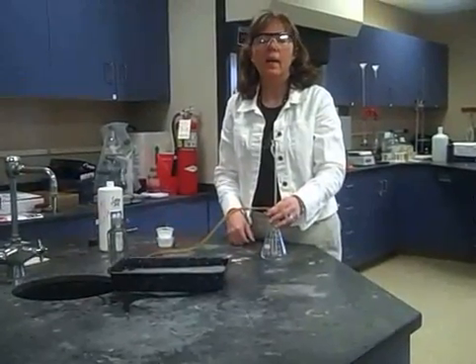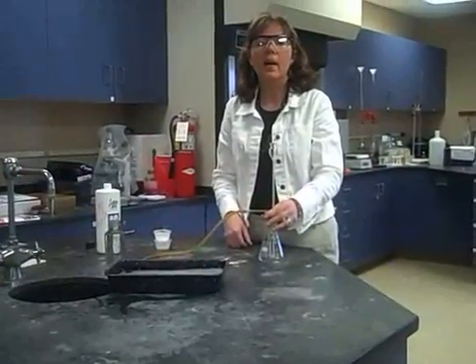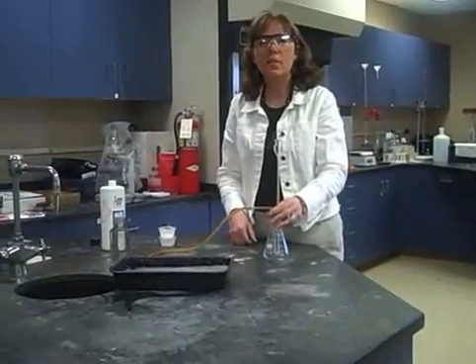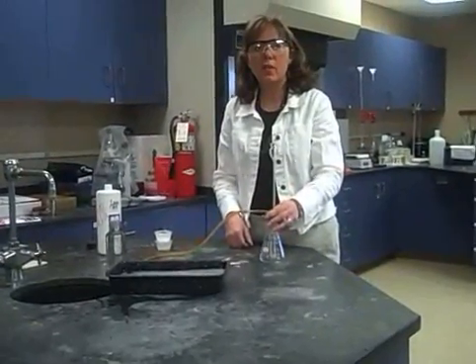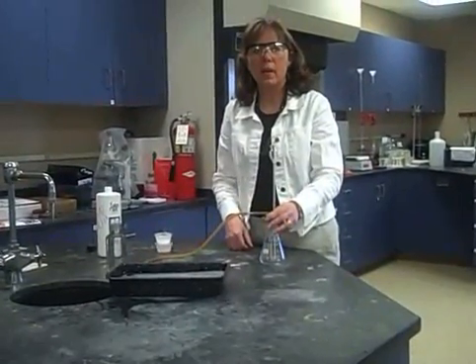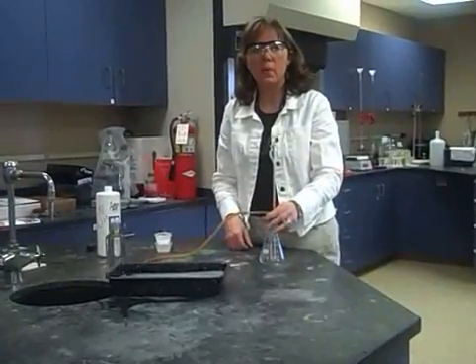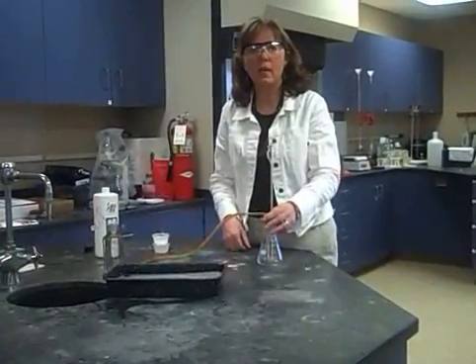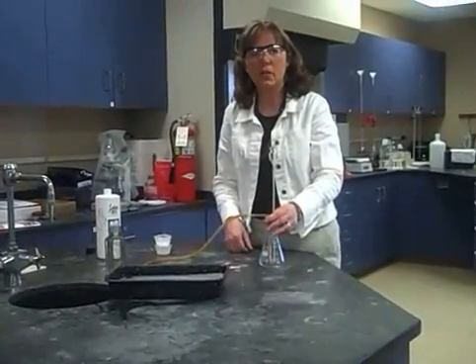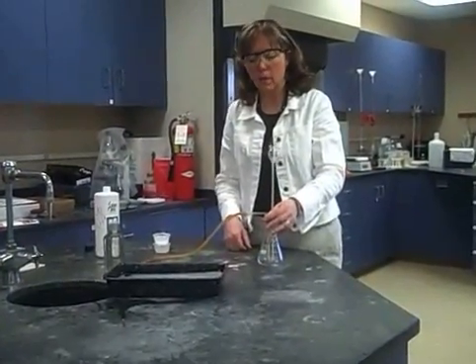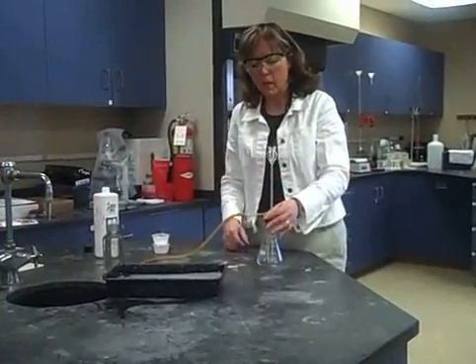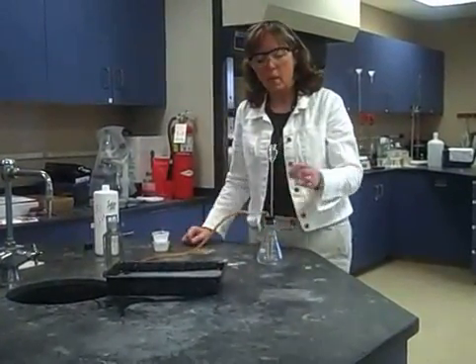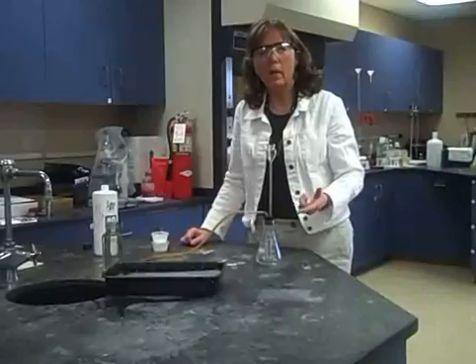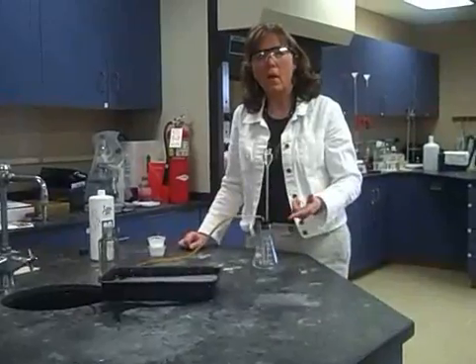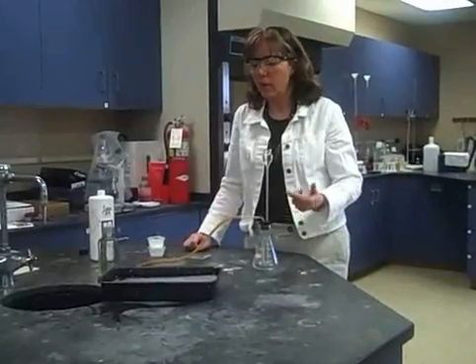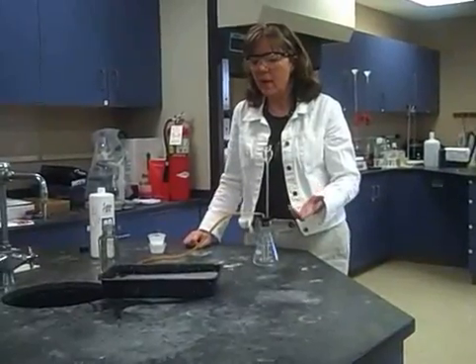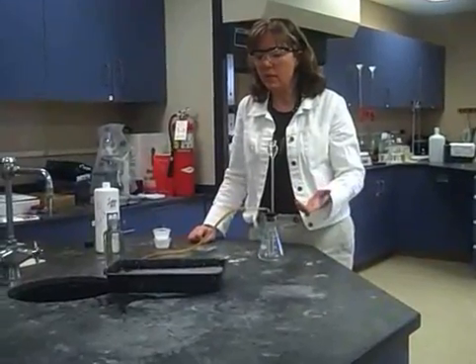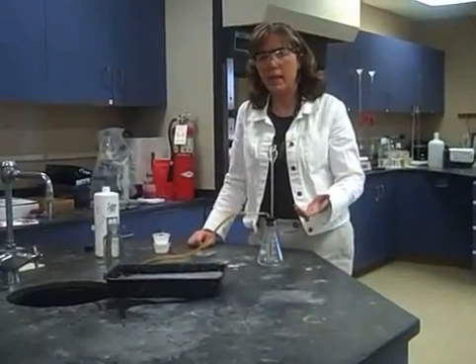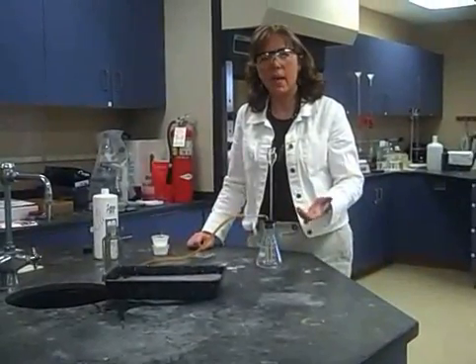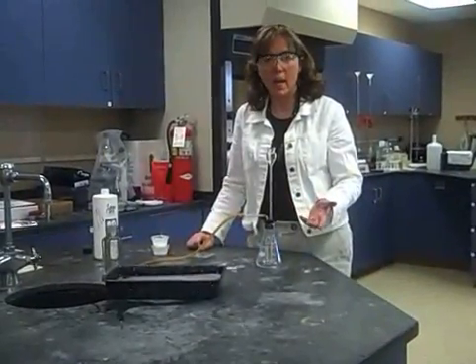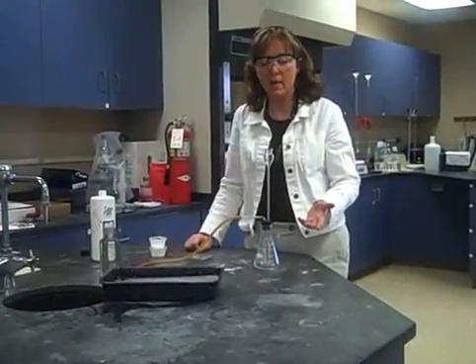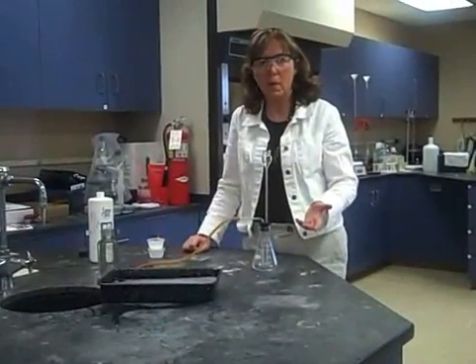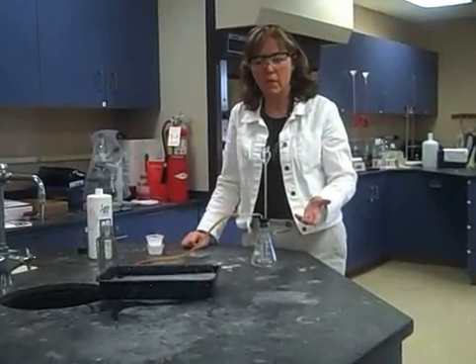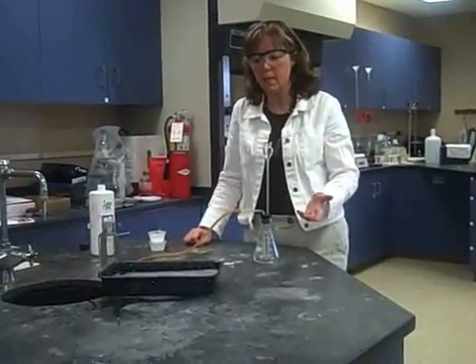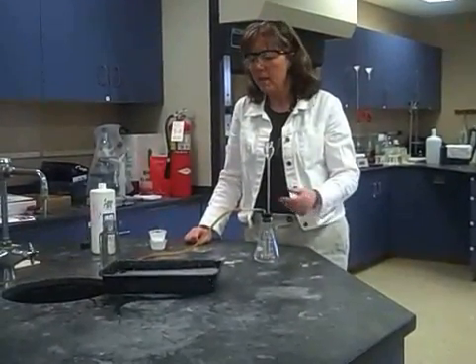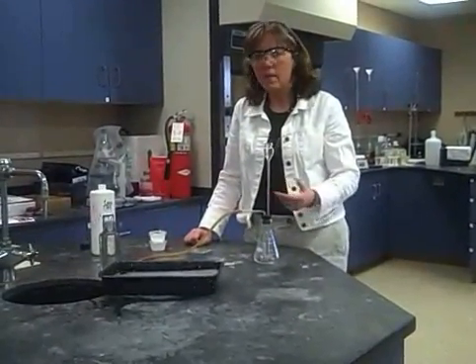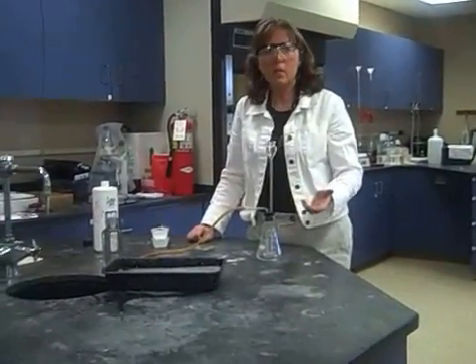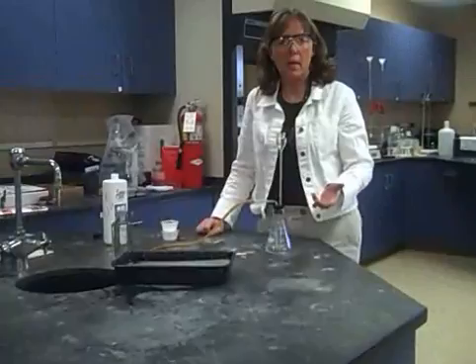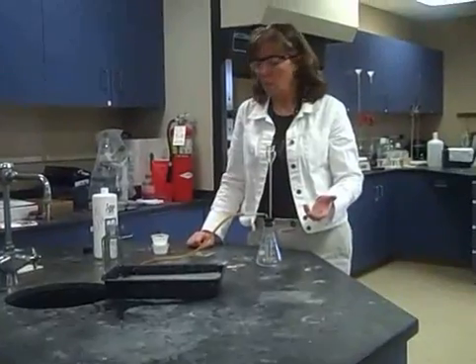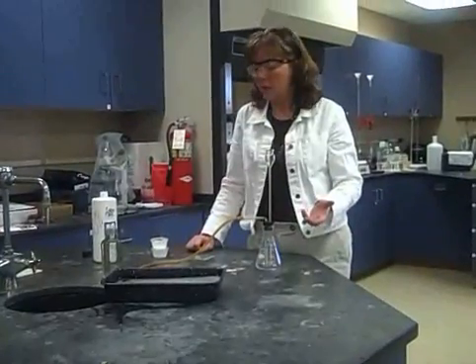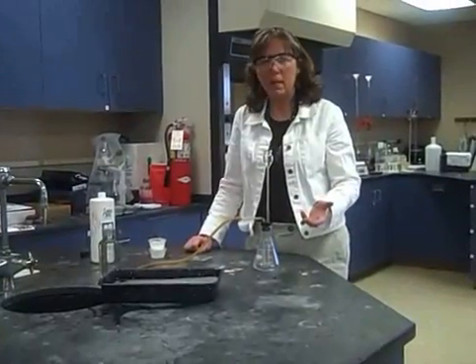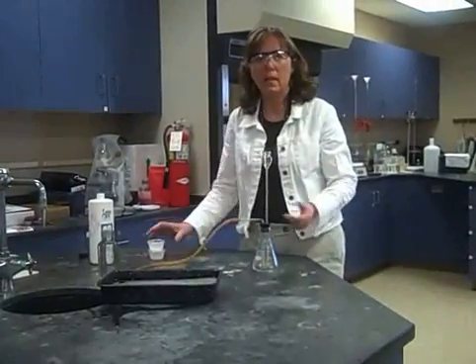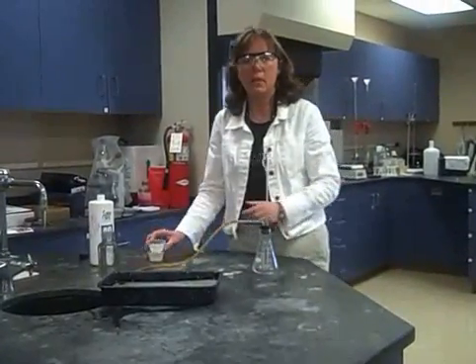Hi, this is Janice Crowley with Wichita Collegiate School. We're going to go over how to collect a gas by water displacement. This is the one in which we're going to be collecting oxygen.